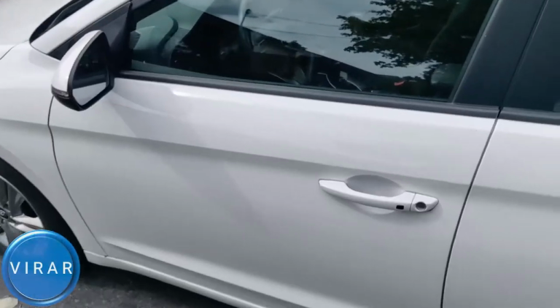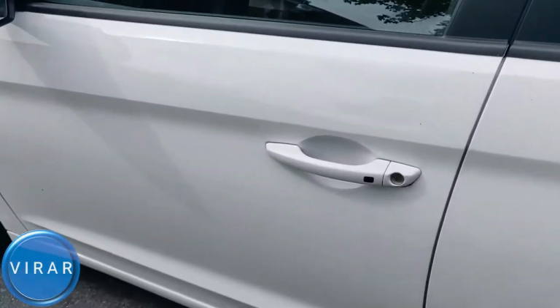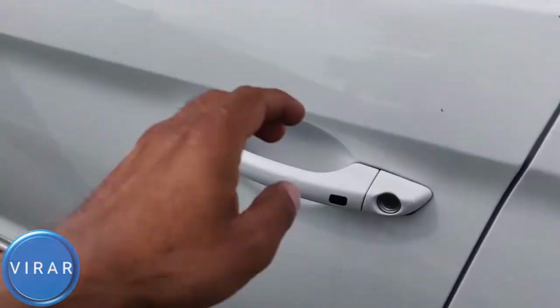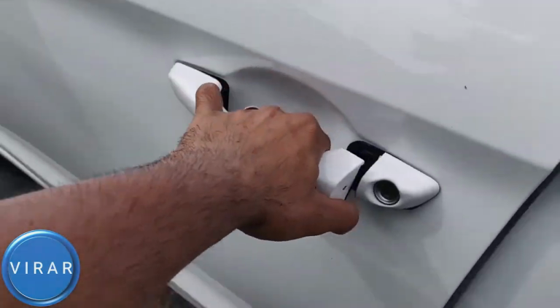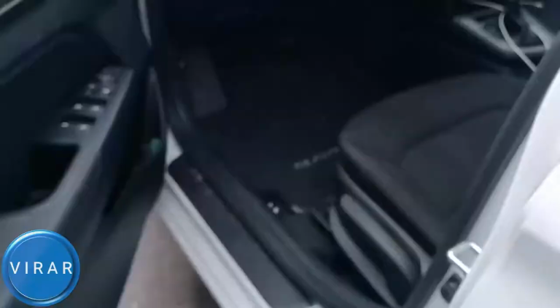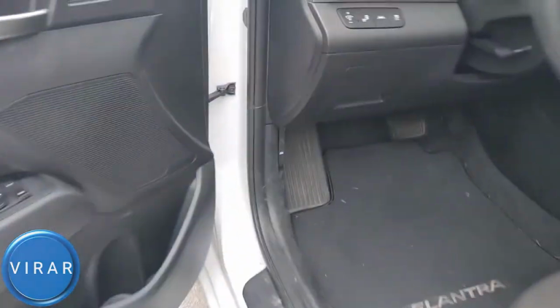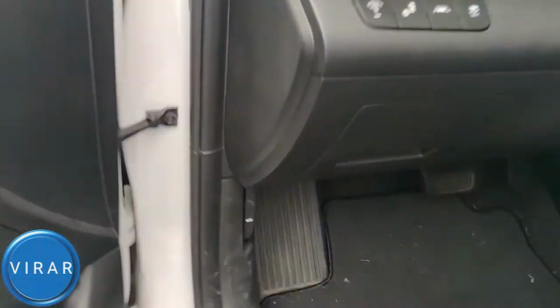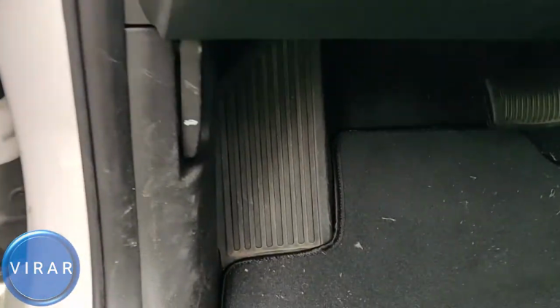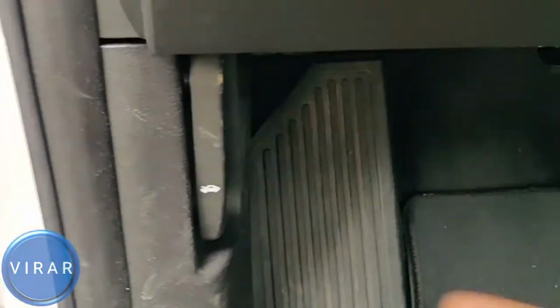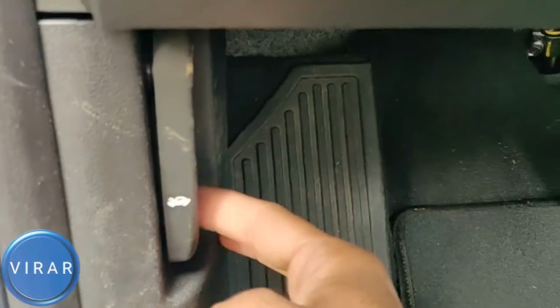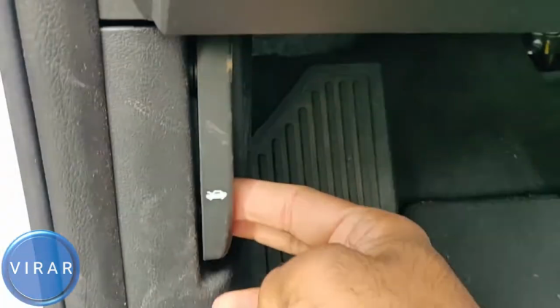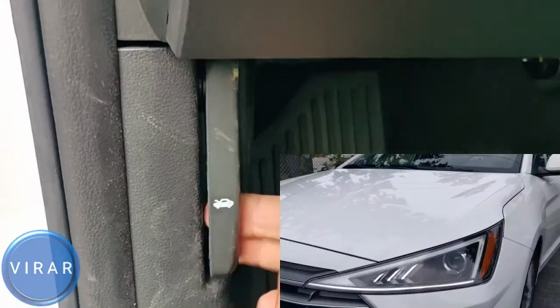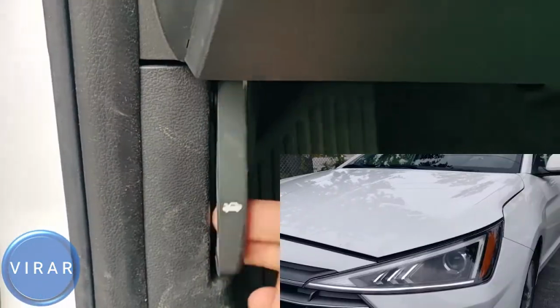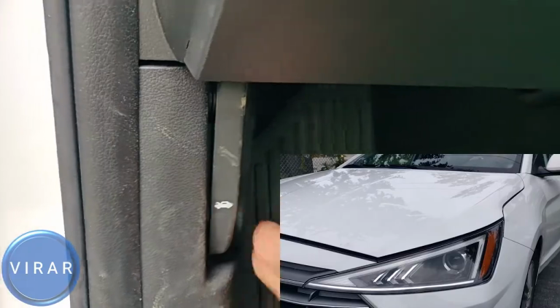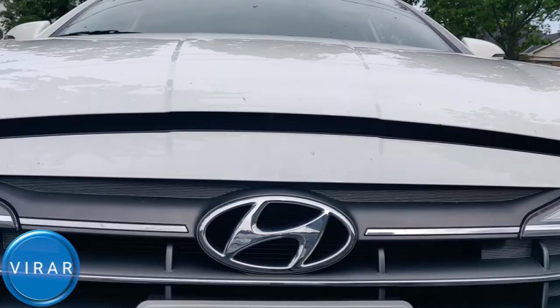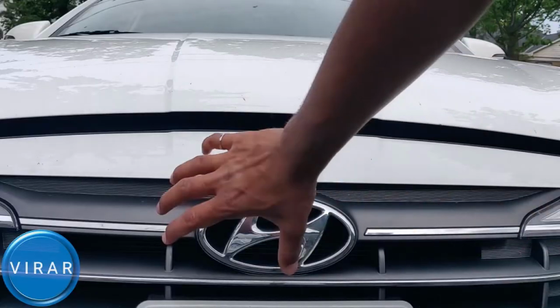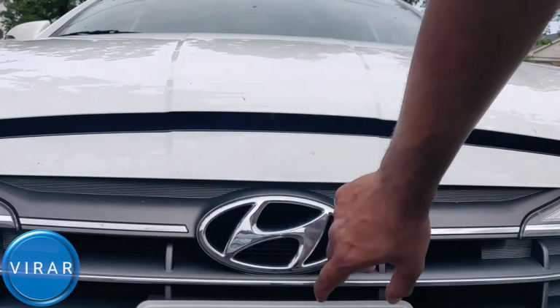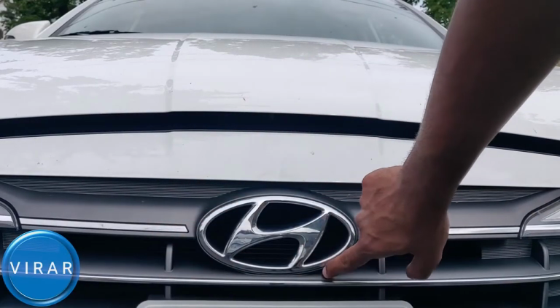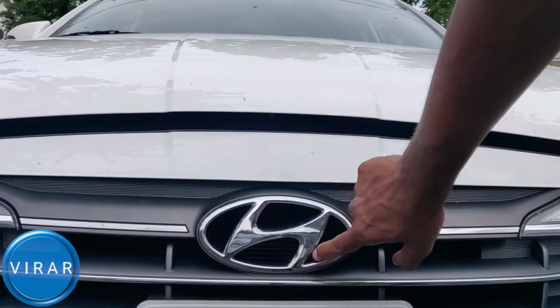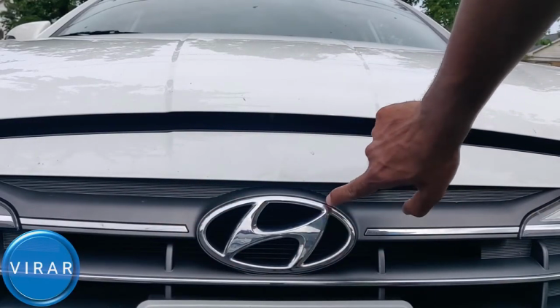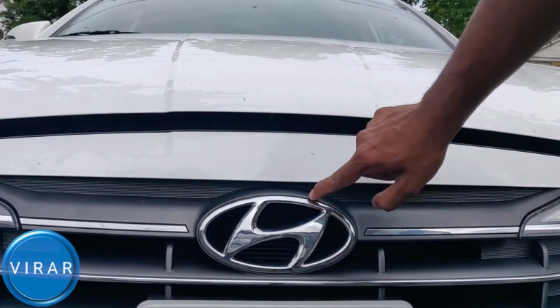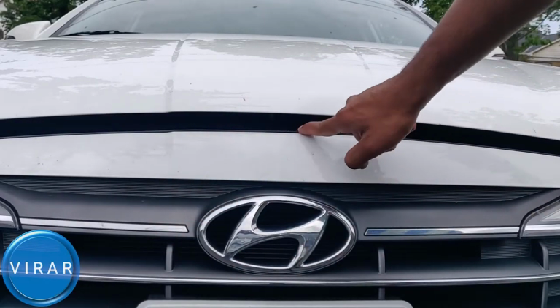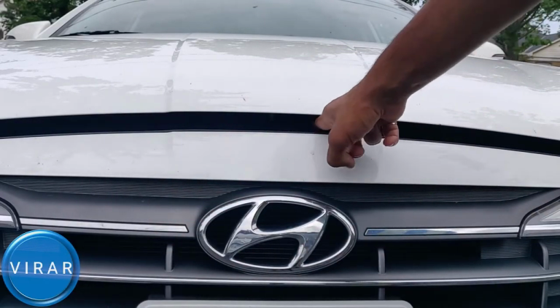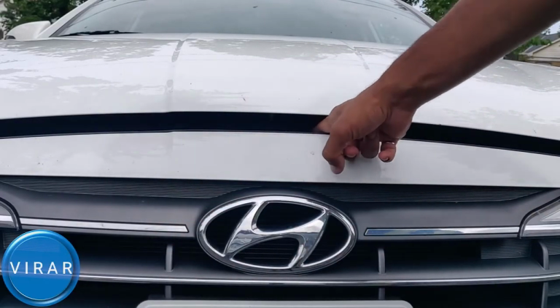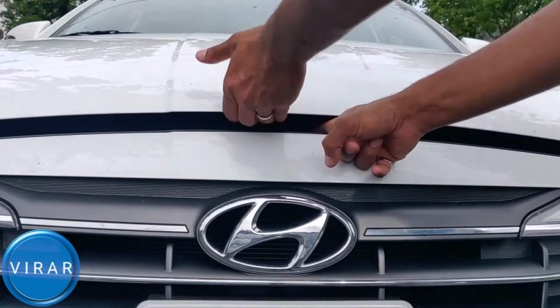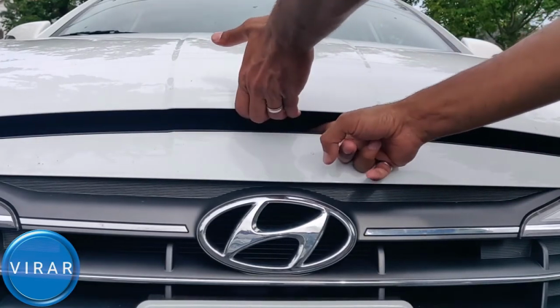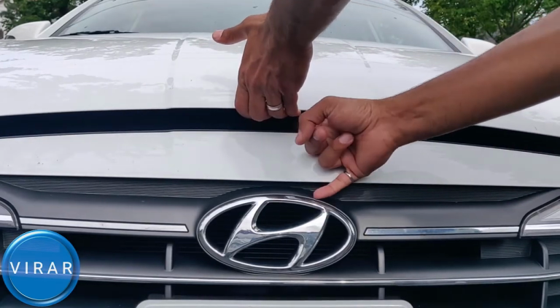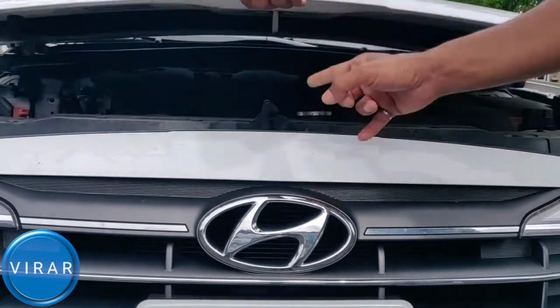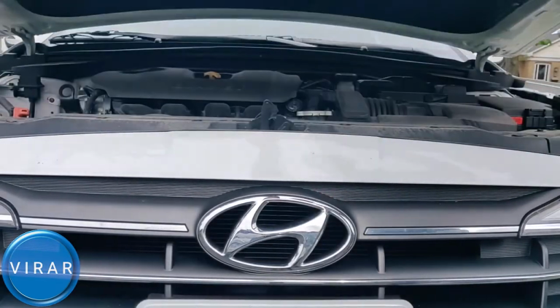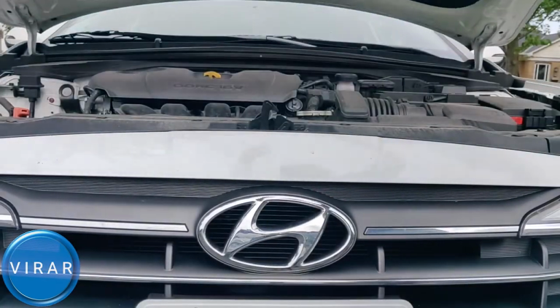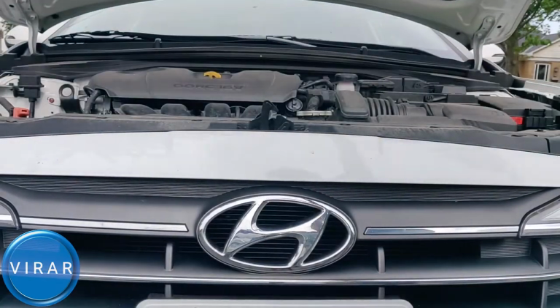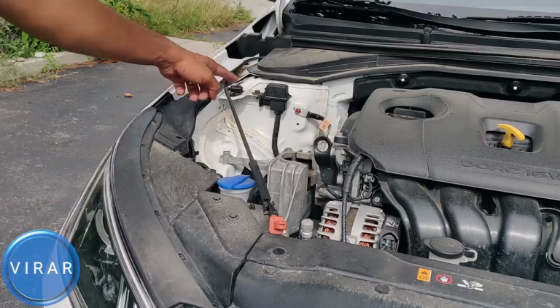Open the driver's side door. Right where the driver's left side foot would go, that's where the primary hood release lever is — pull it. Now in front of the vehicle, that's where the secondary hood release lever is, right on top of the Hyundai emblem there. Put one finger in there, push it left, and the hood opens up.